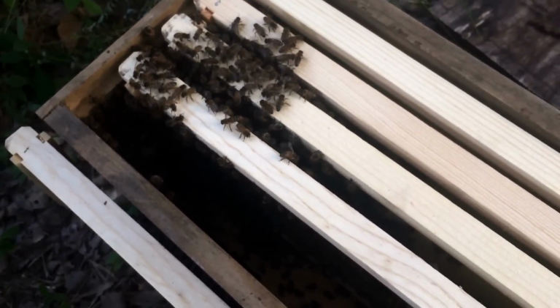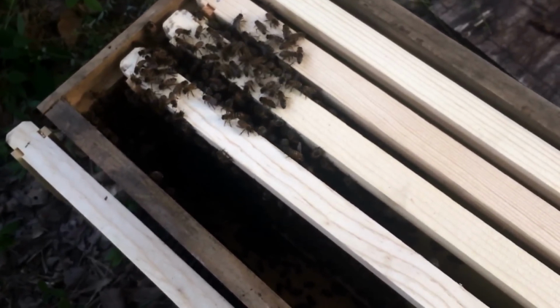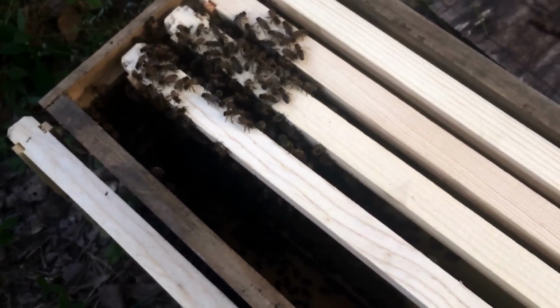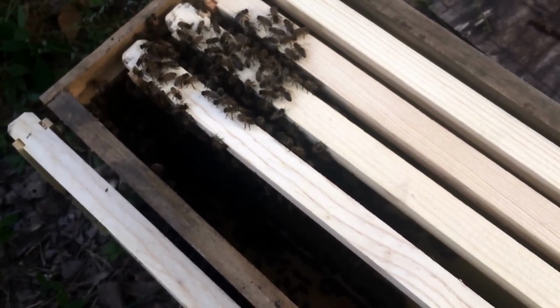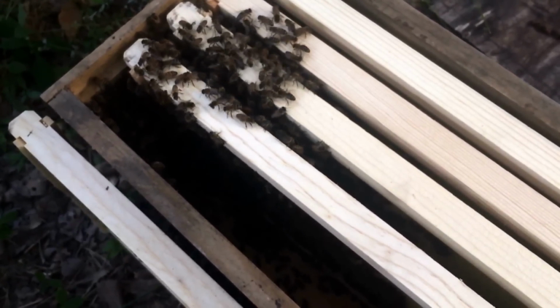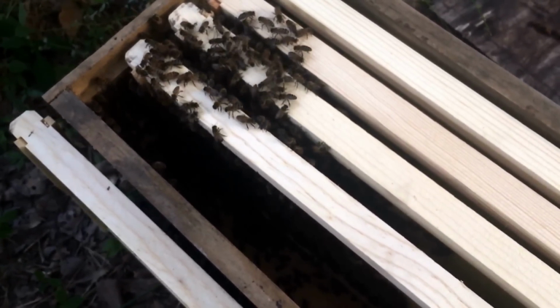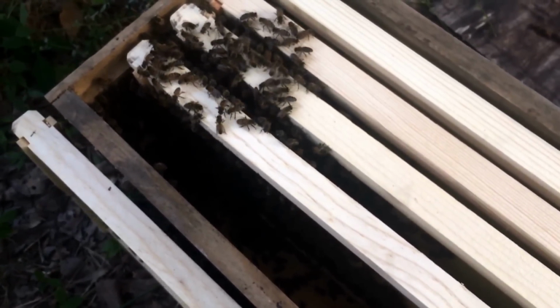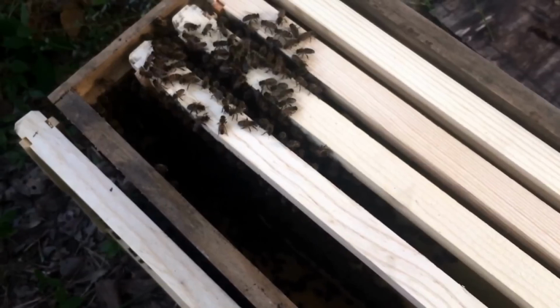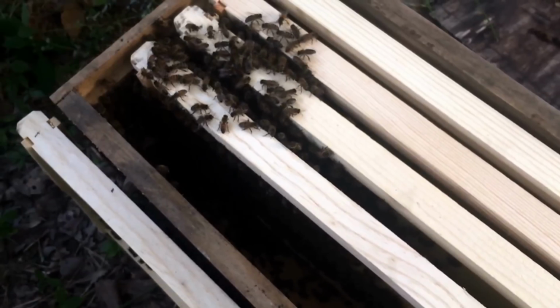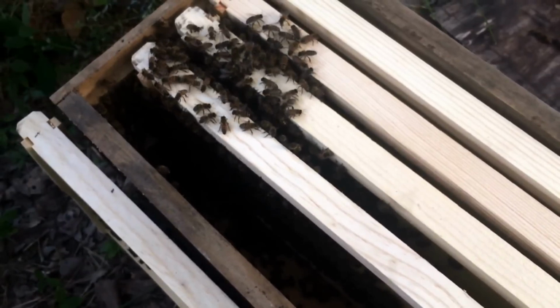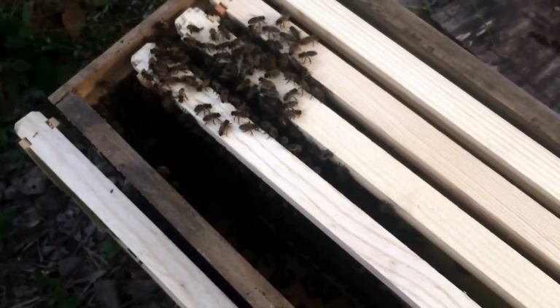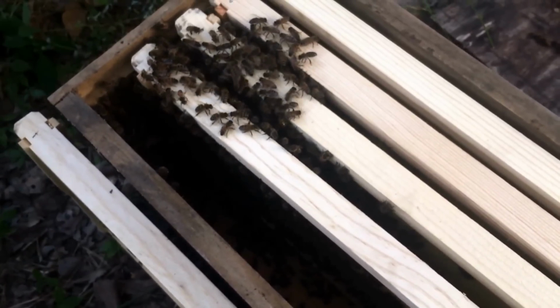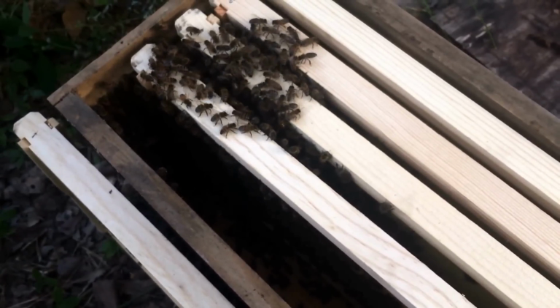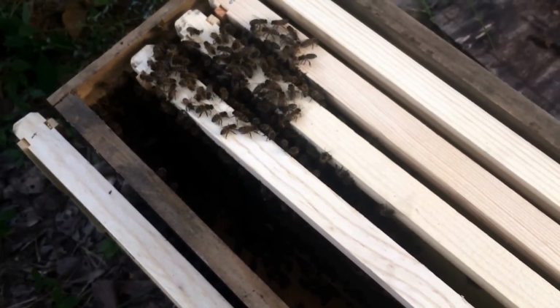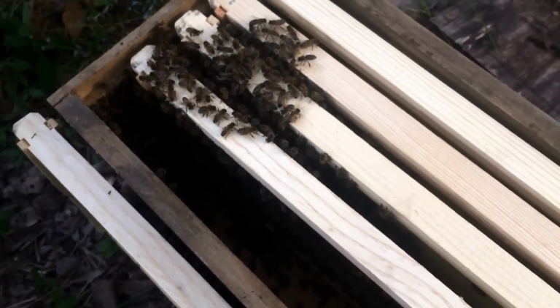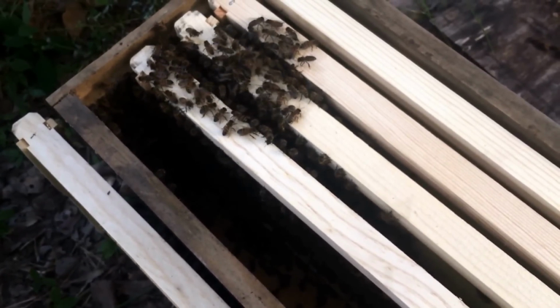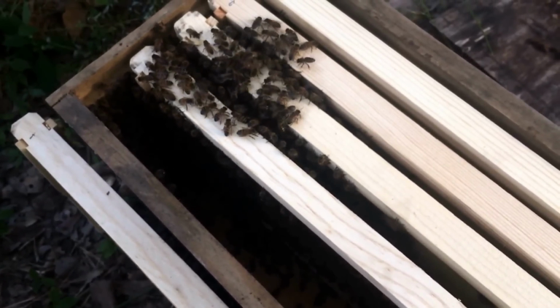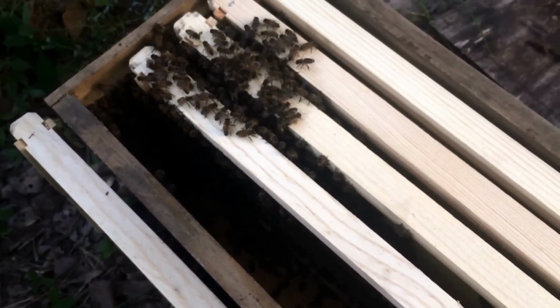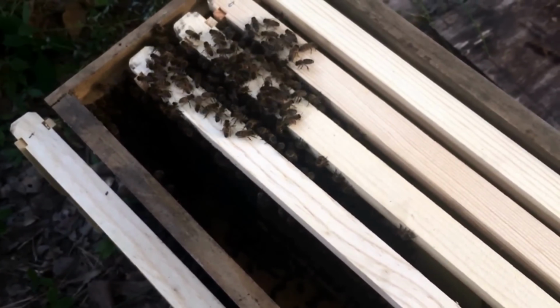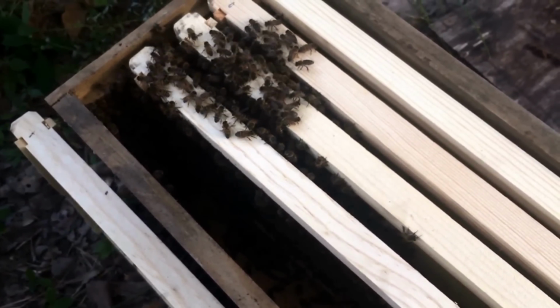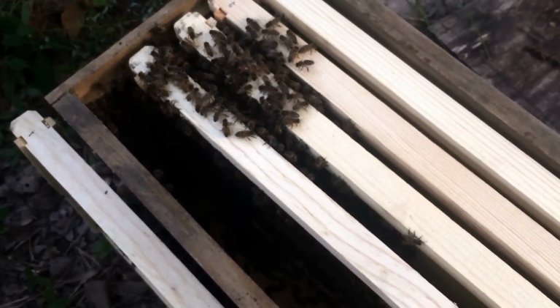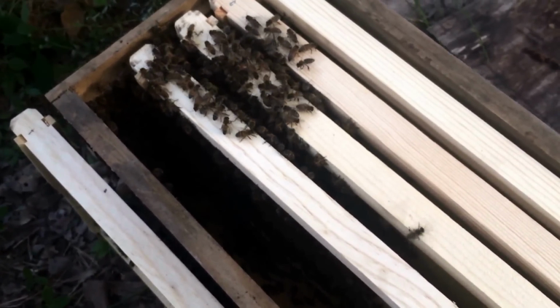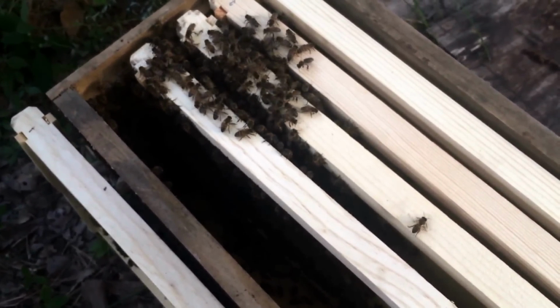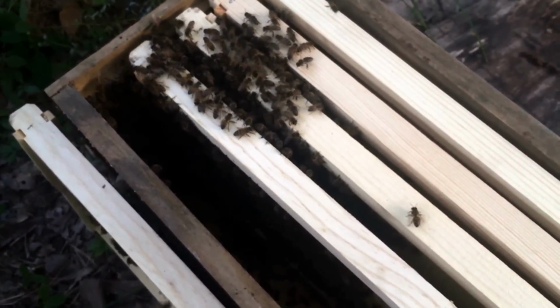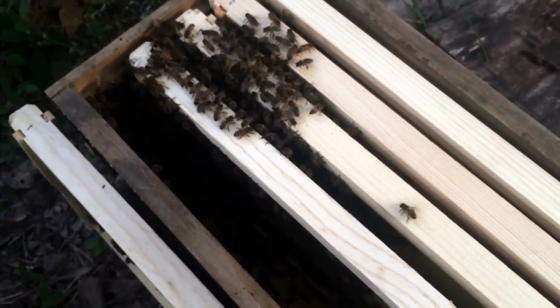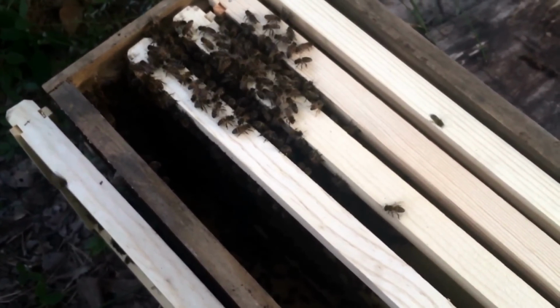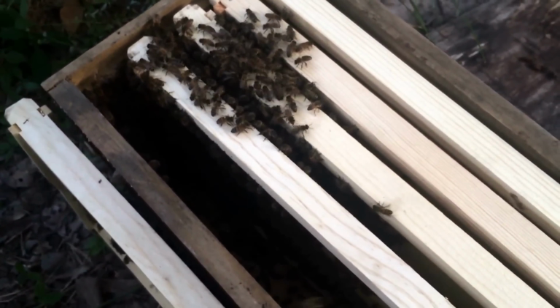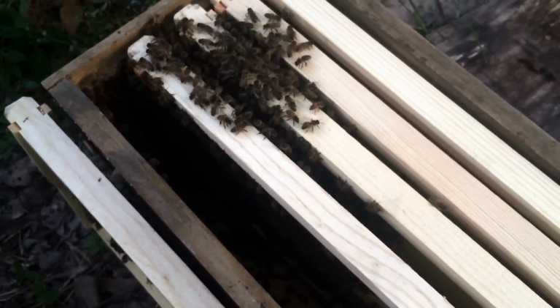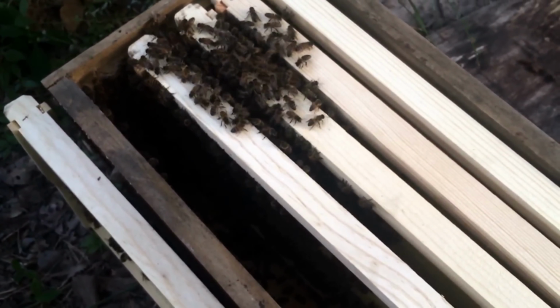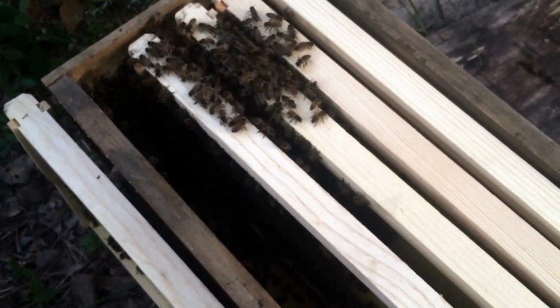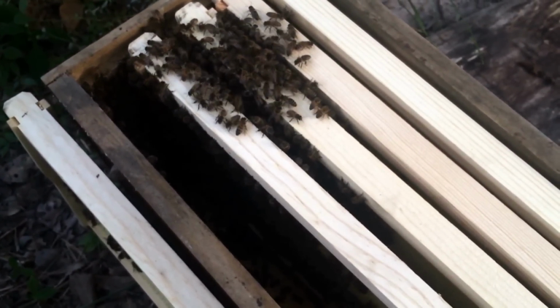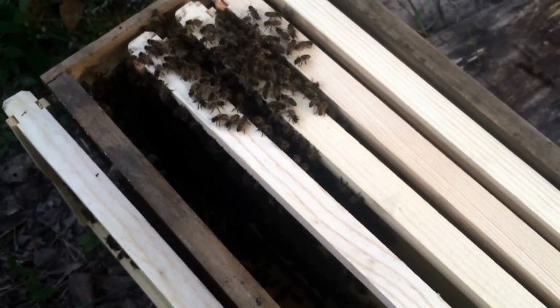That queen's already doing an awesome job. I dug through — she's already laying, already got some small larvae. They've got honey they packed in here already. Excellent, I think these are gonna do good.